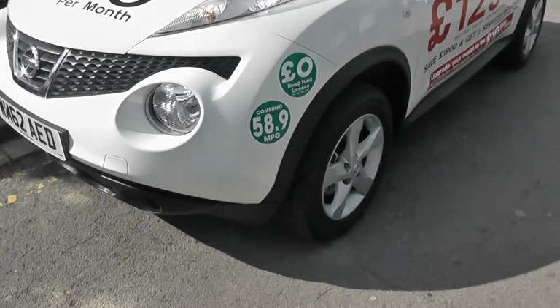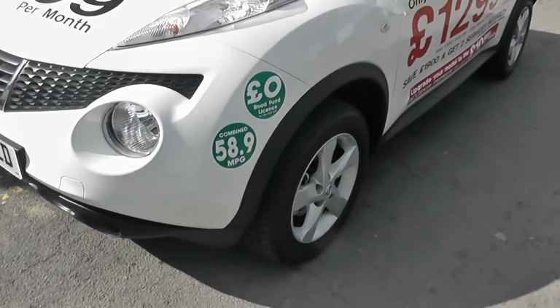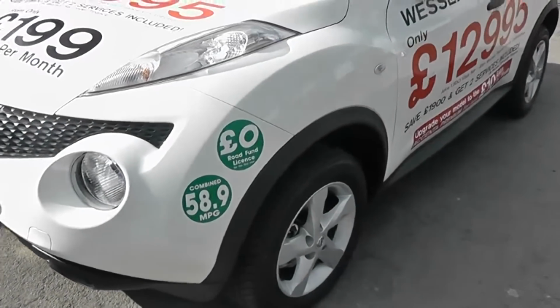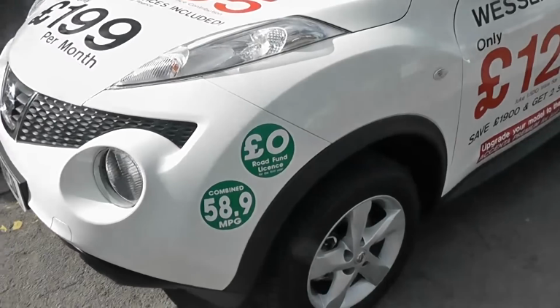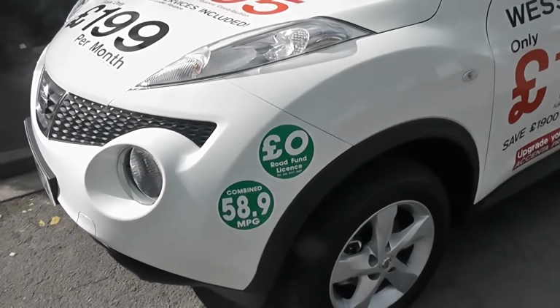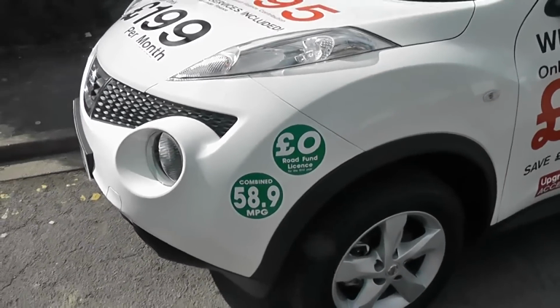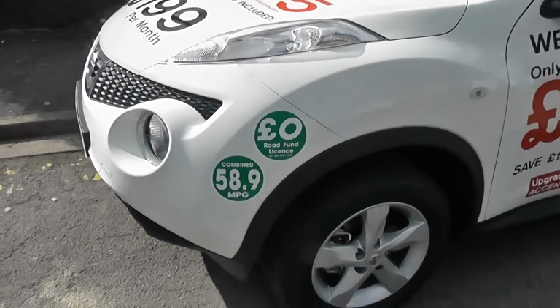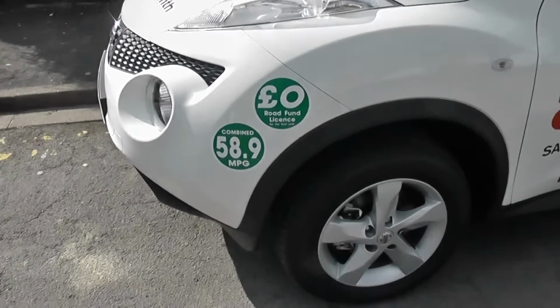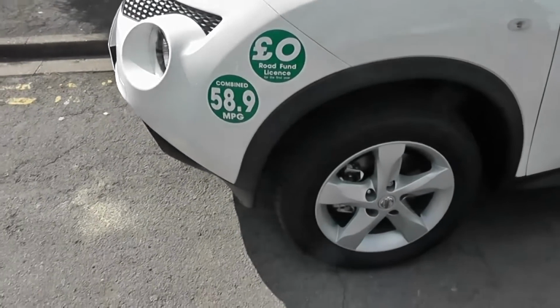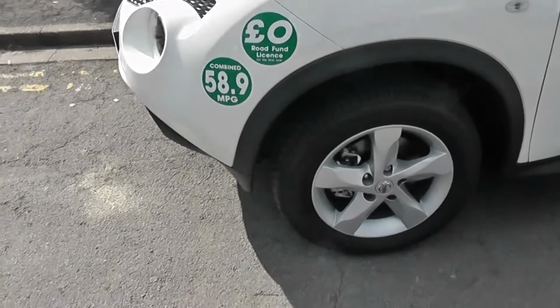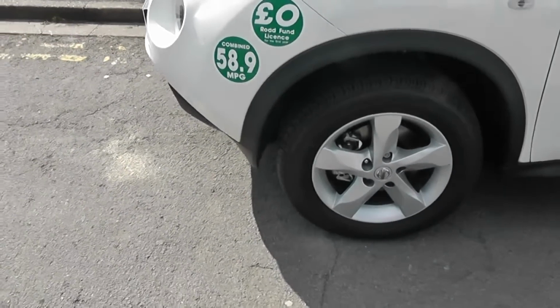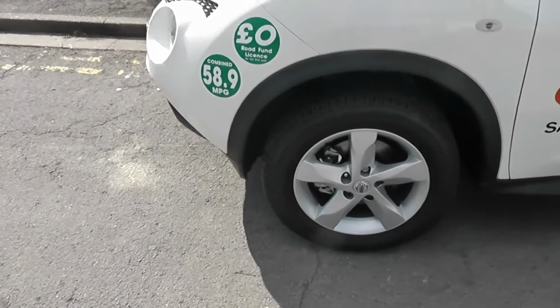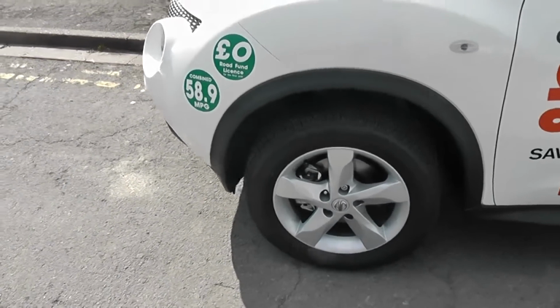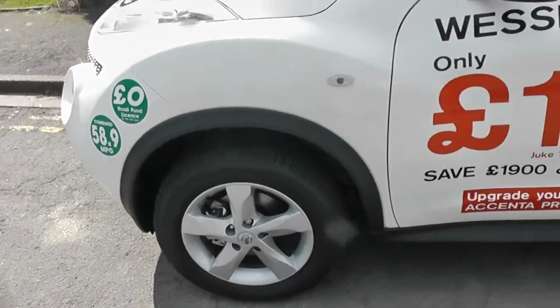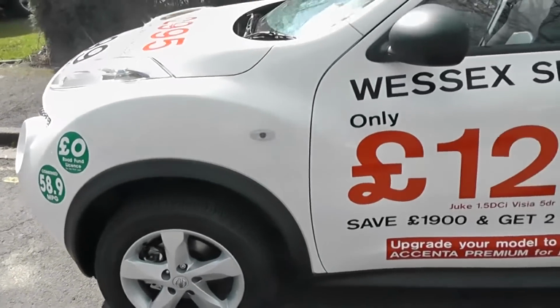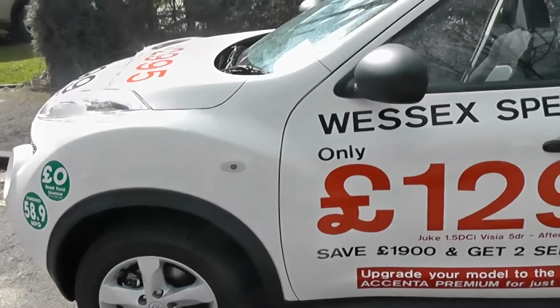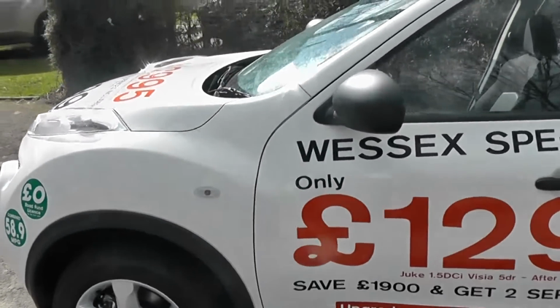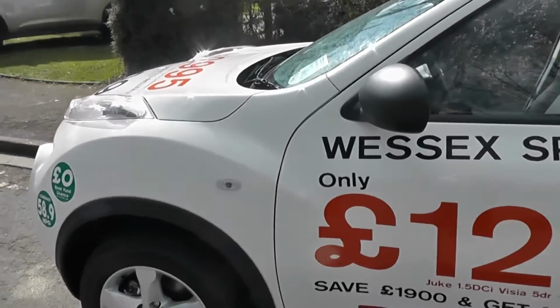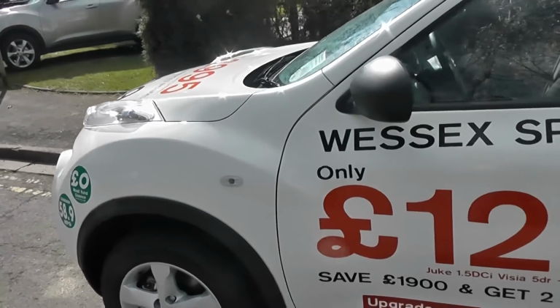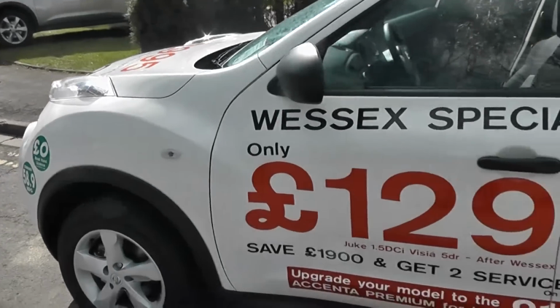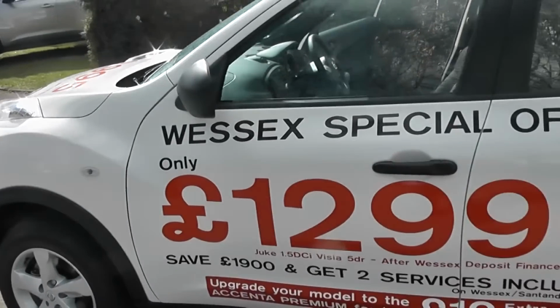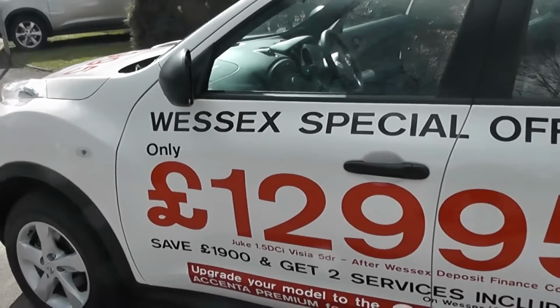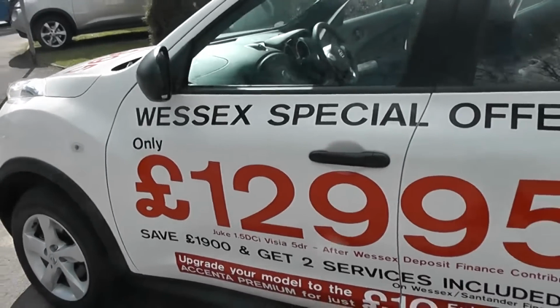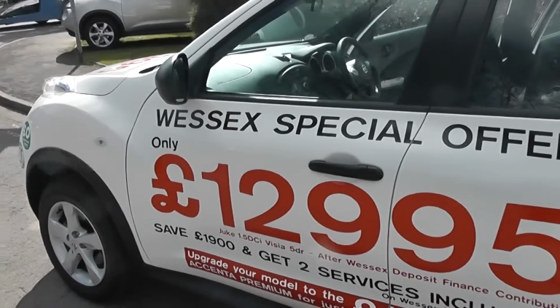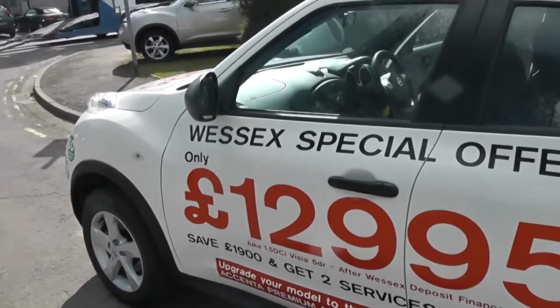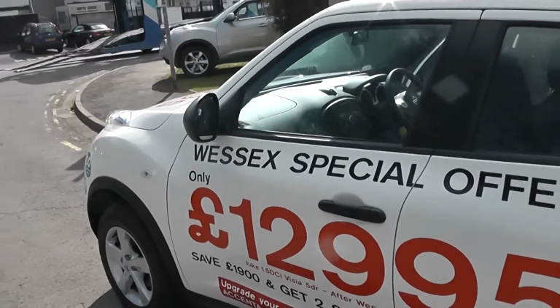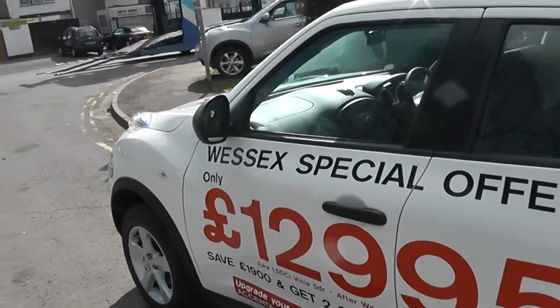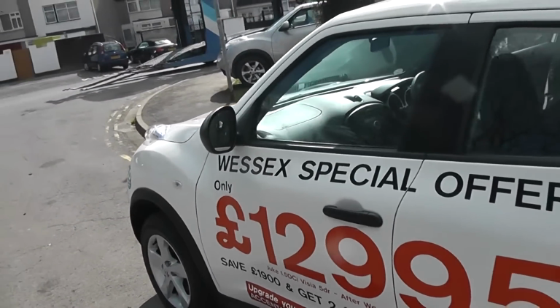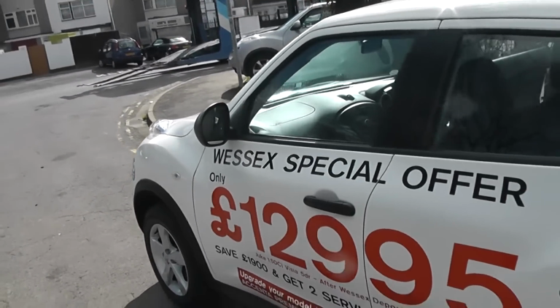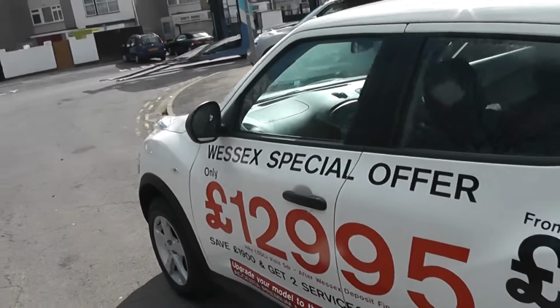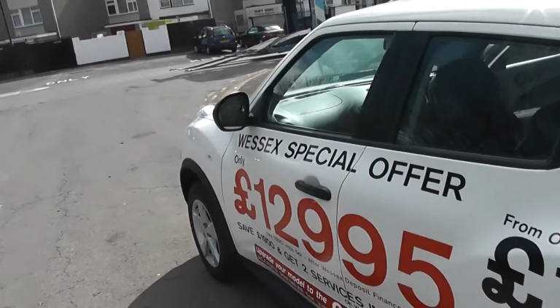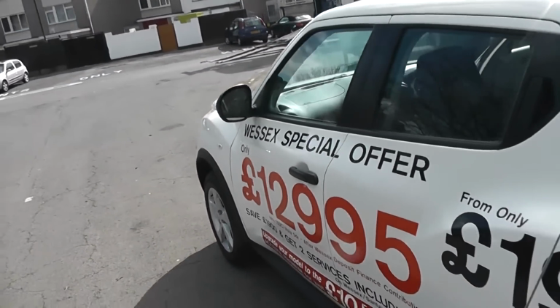Now the Juke Visia has a few exterior features, which include the 16-inch alloys, contrasting black door mirrors and door handles, and a GTR-inspired window profile.